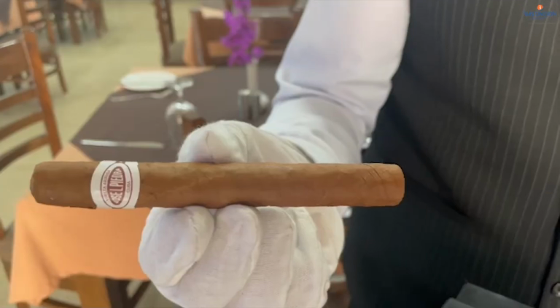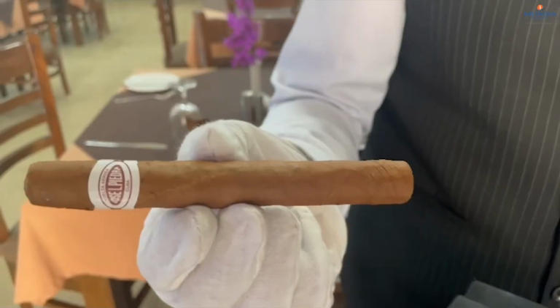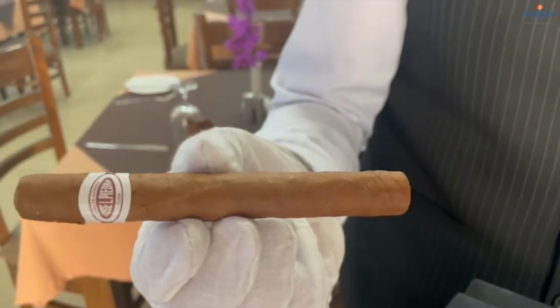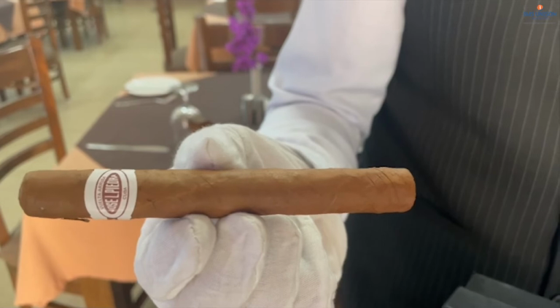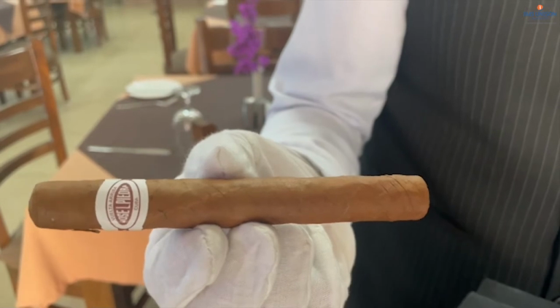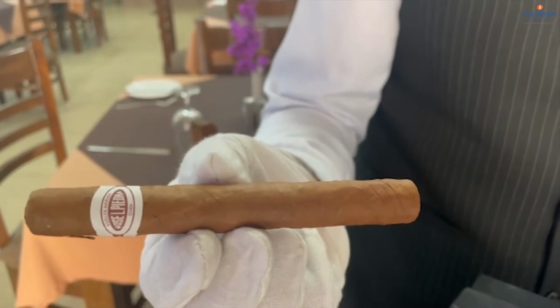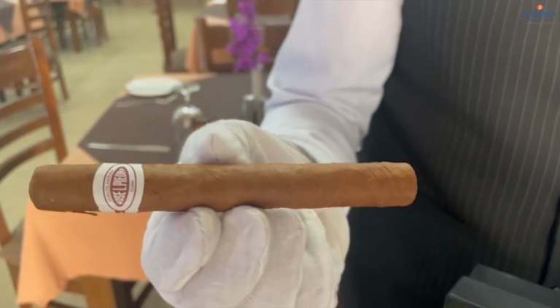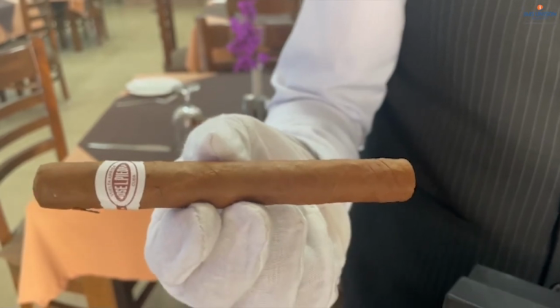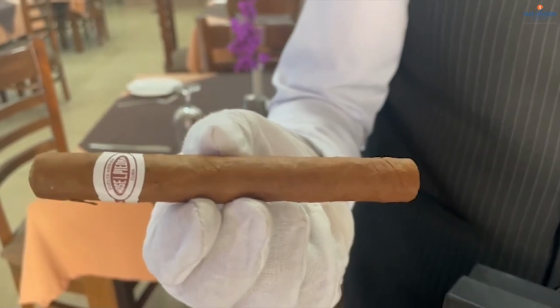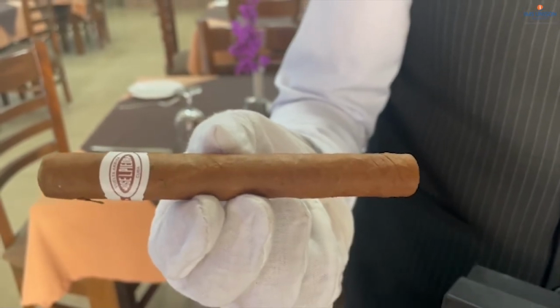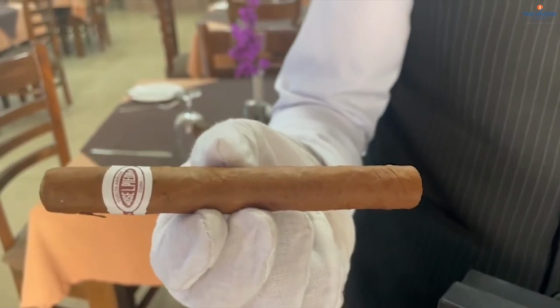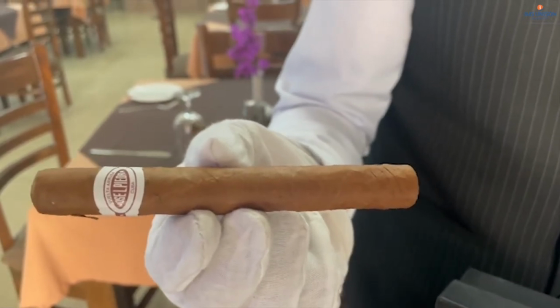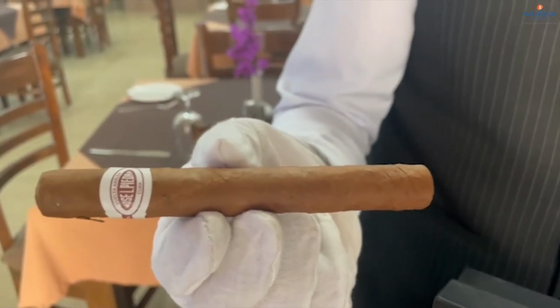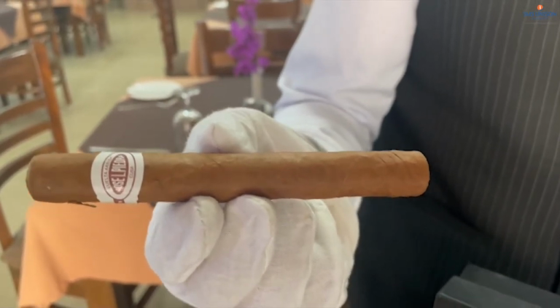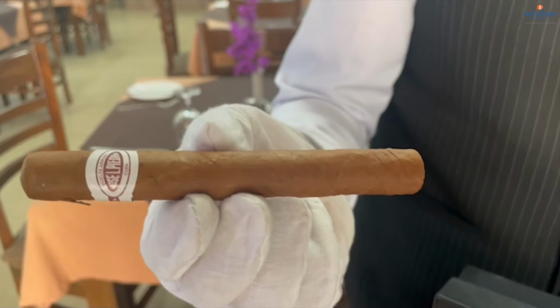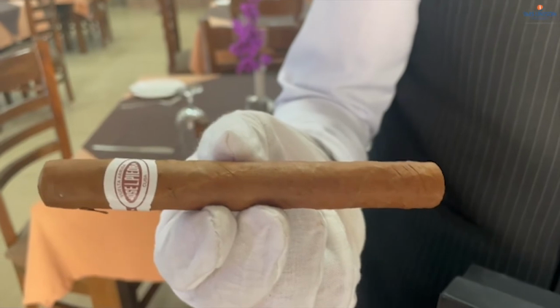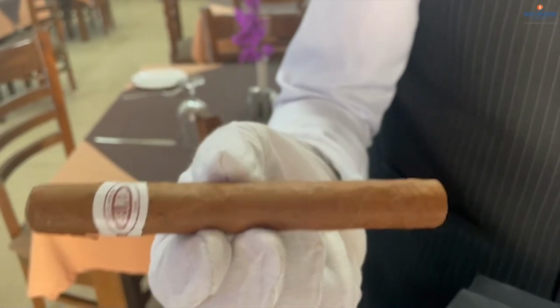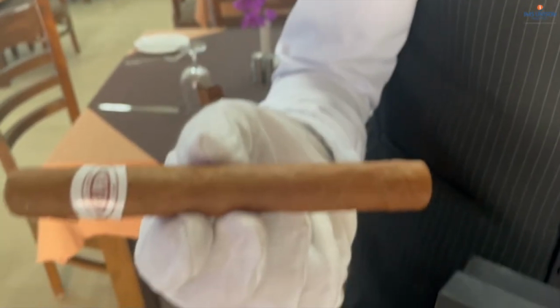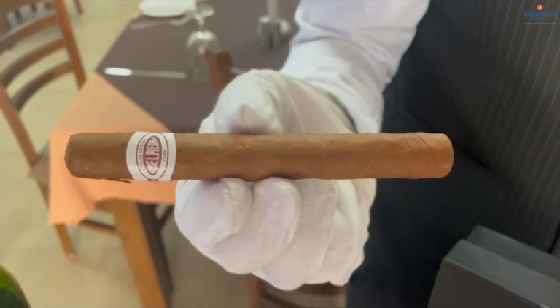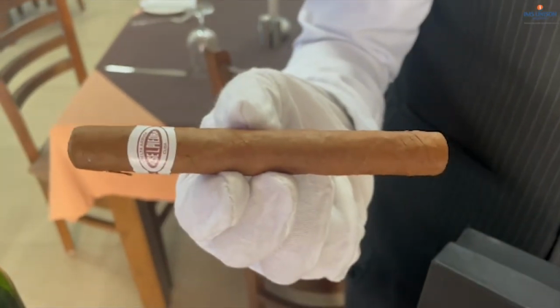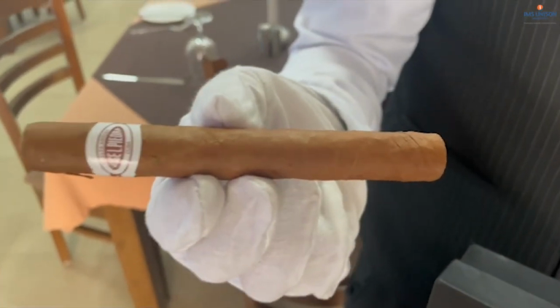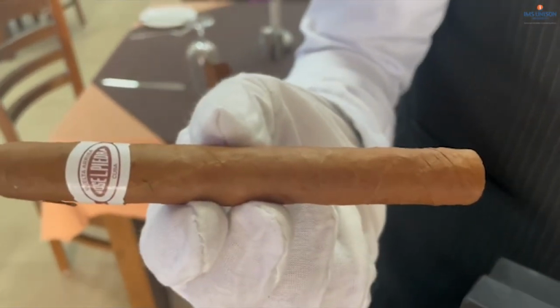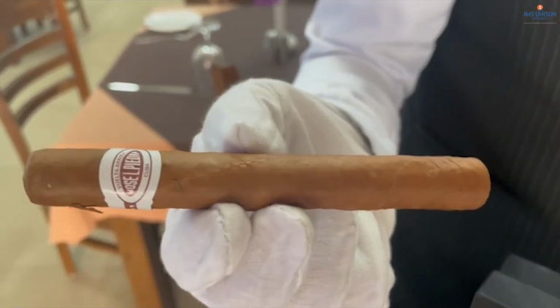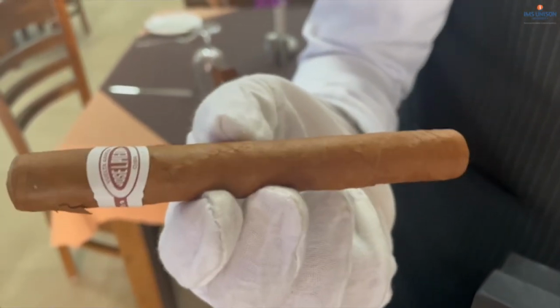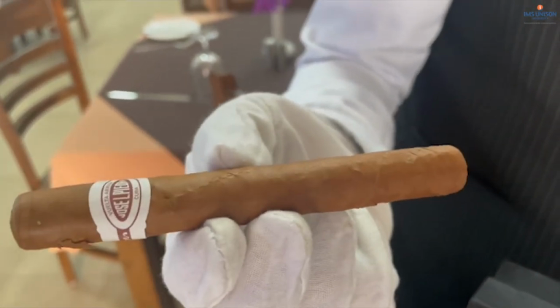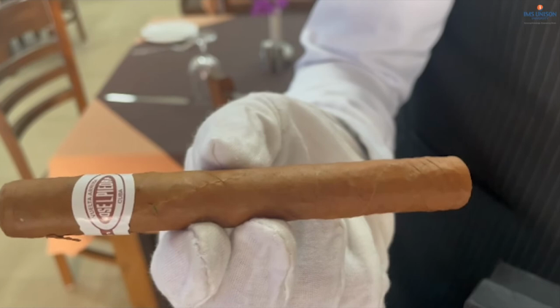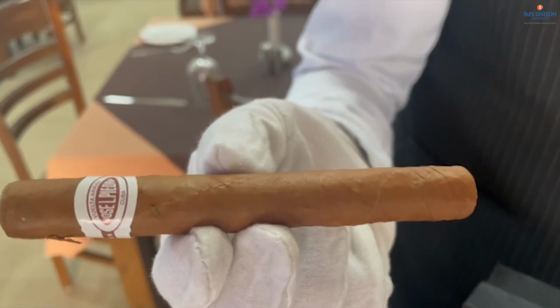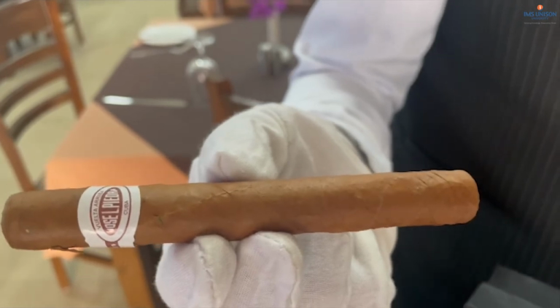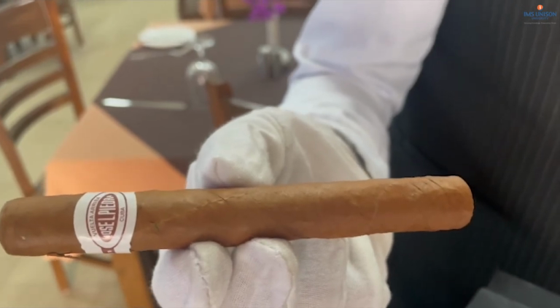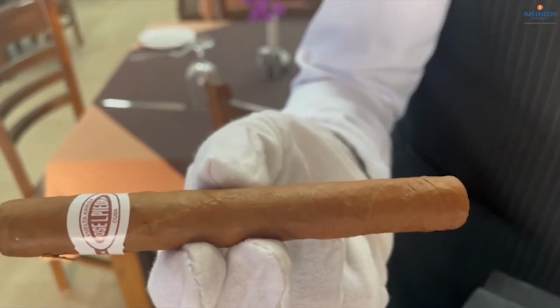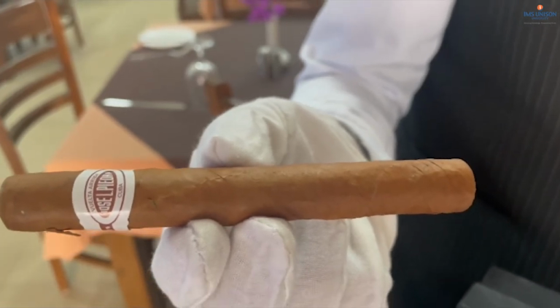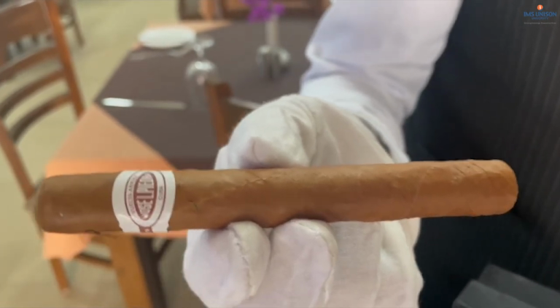First of all, you have to see the appearance. The cigar should not contain any spots or holes on its surface. If it contains any holes or any spots, I recommend not to buy that particular cigar.